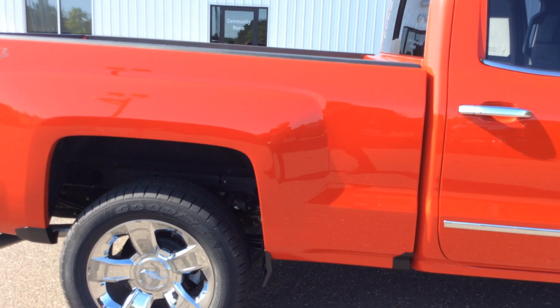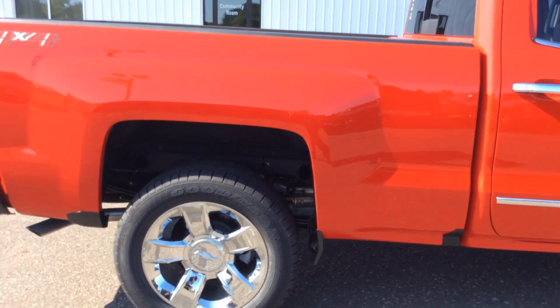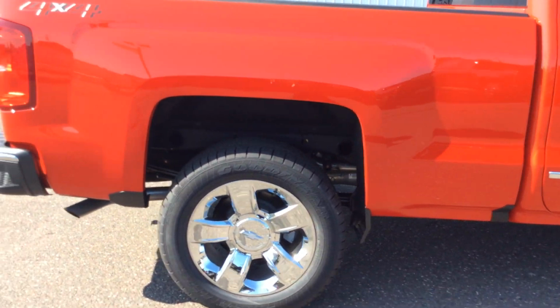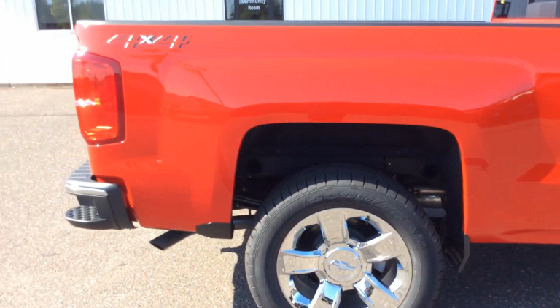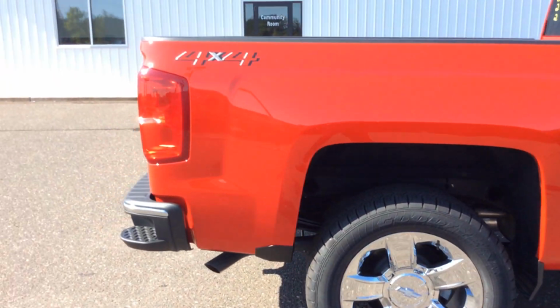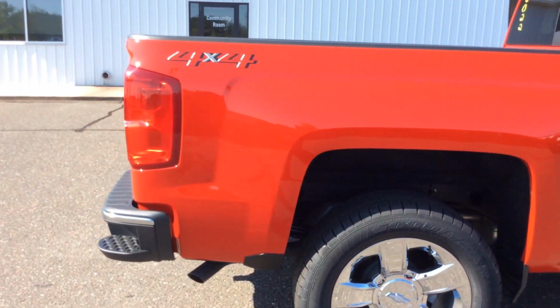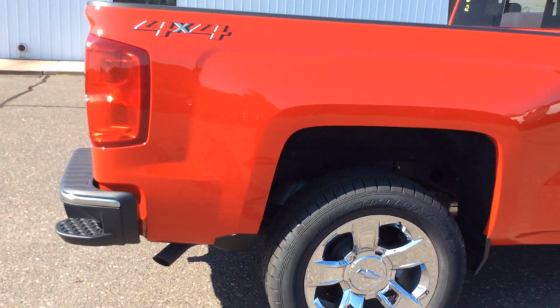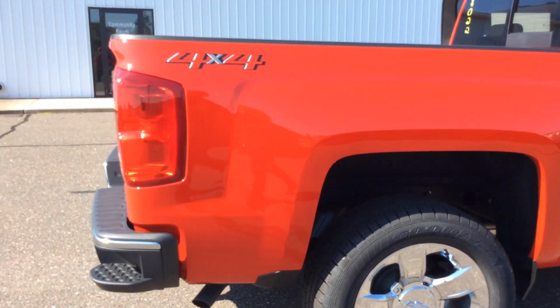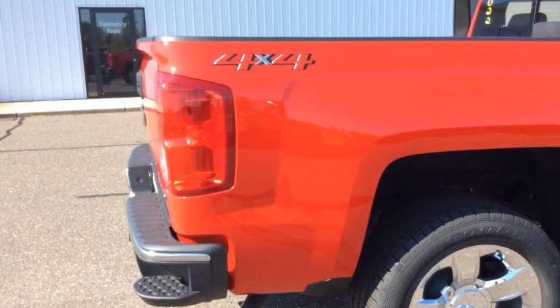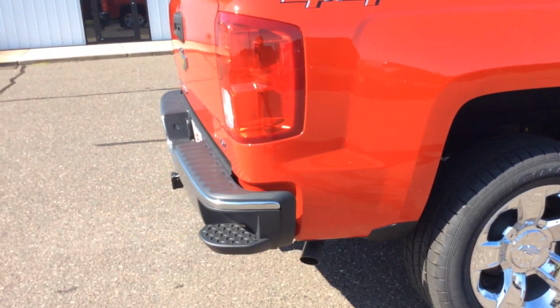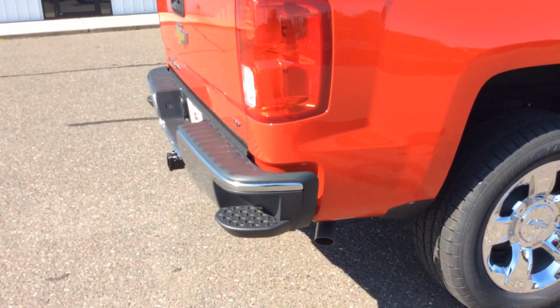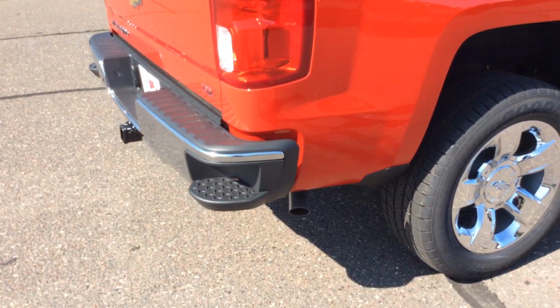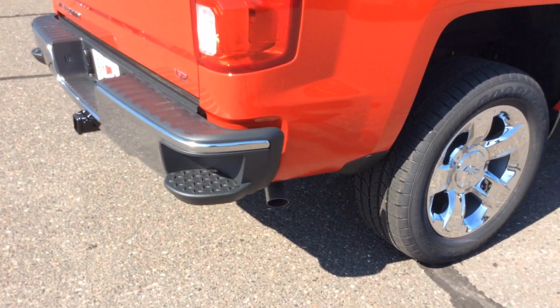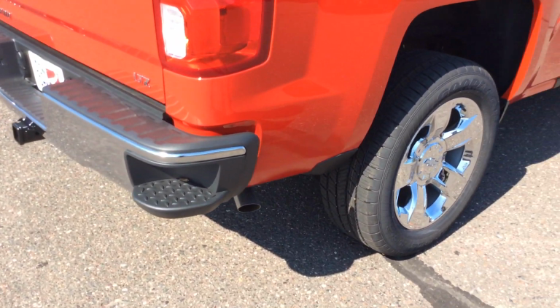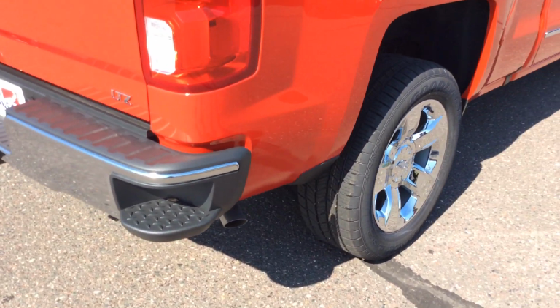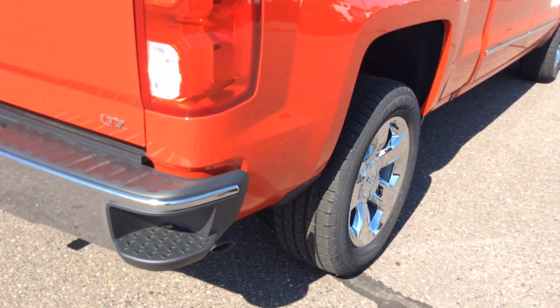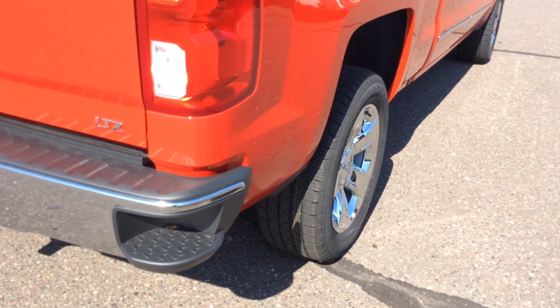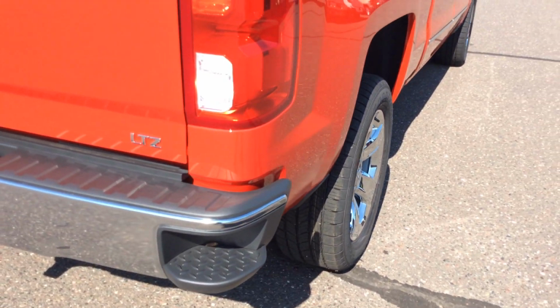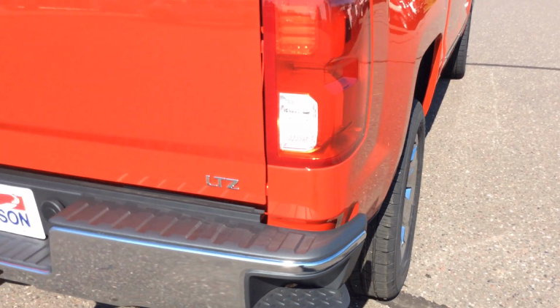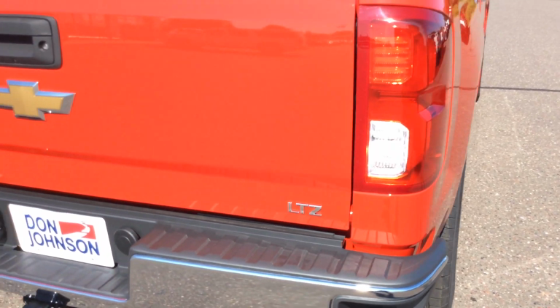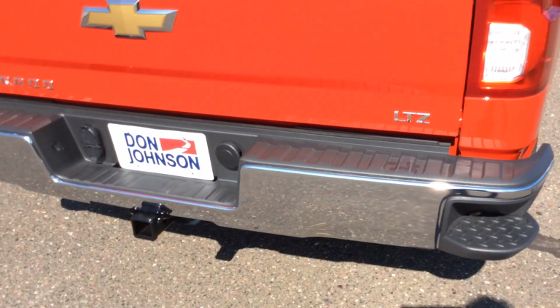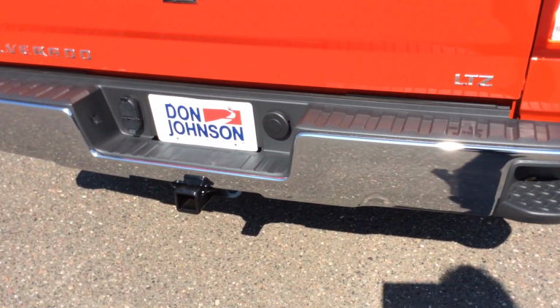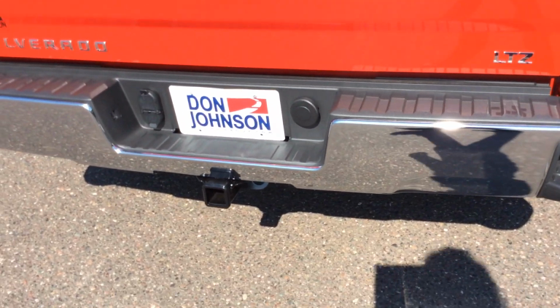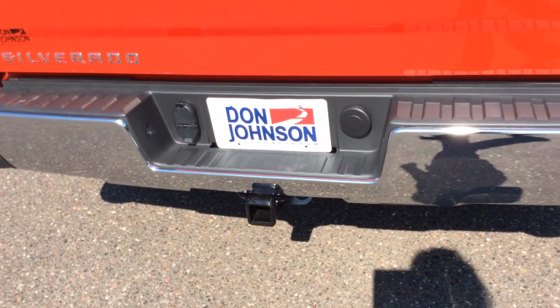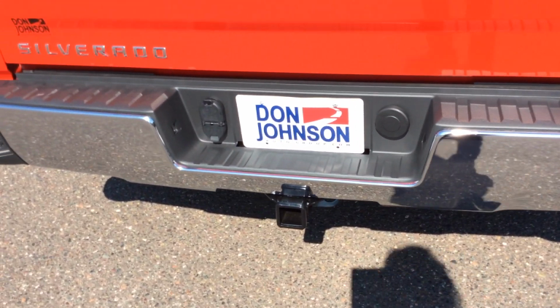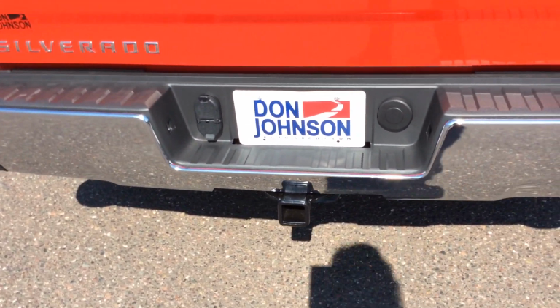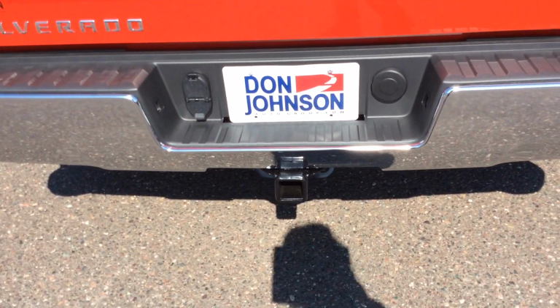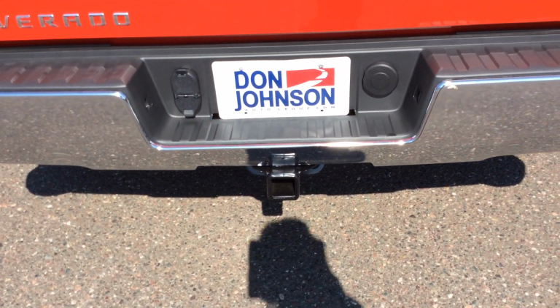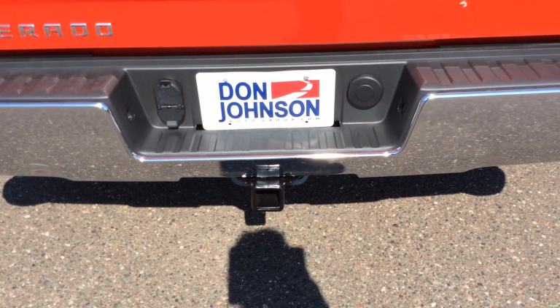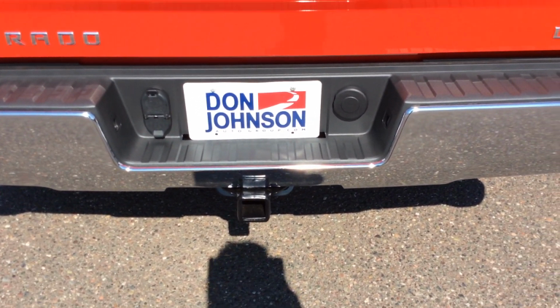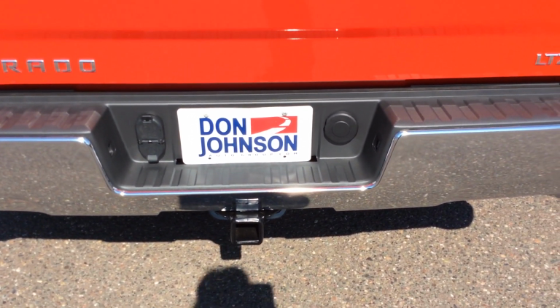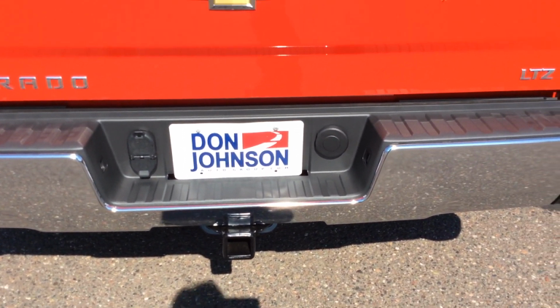As we start to go around the back here, you'll see that the 2018 still has the step-up on the back, the backup camera, and of course they have the trailer and it comes with the 4 and the 7 pin.